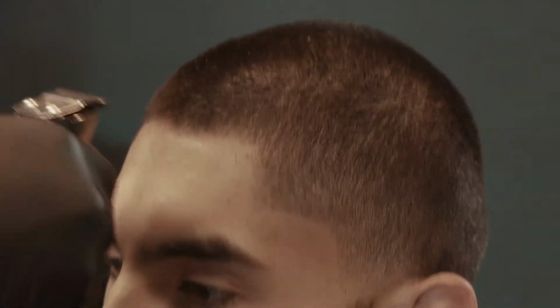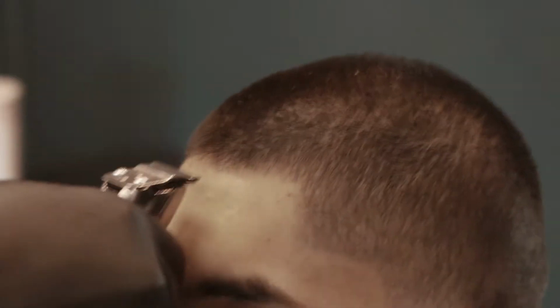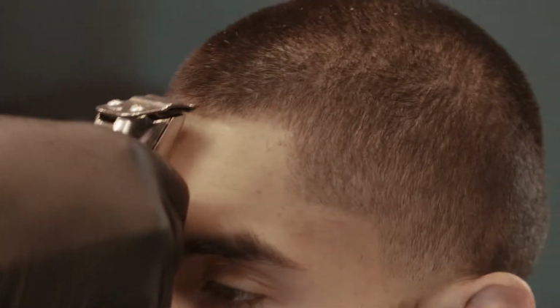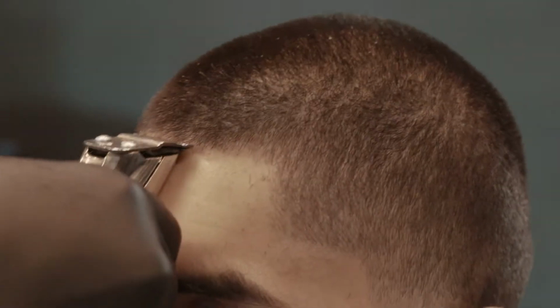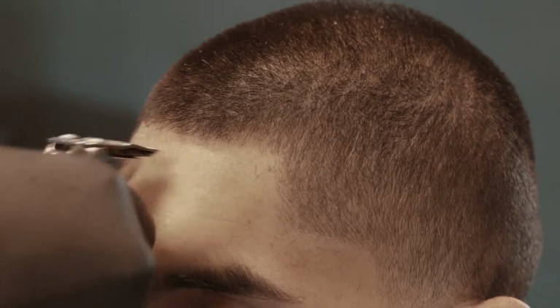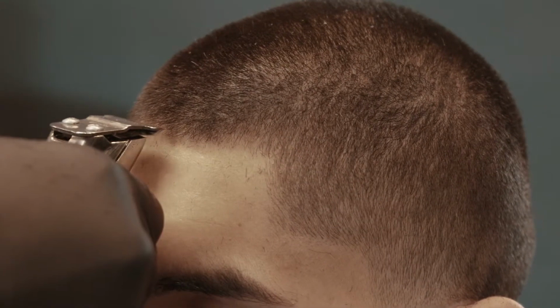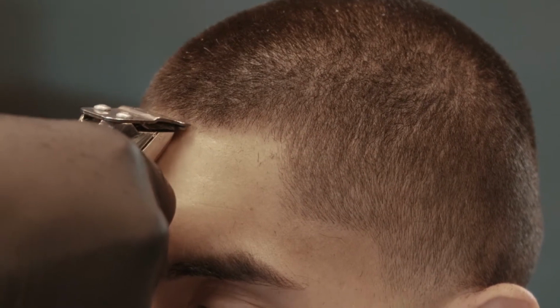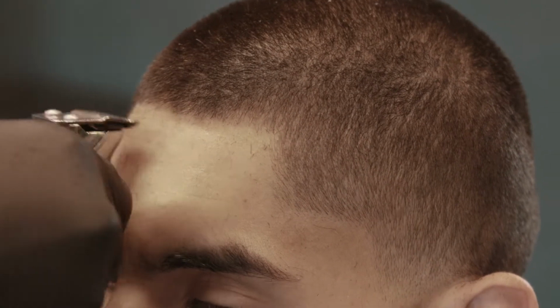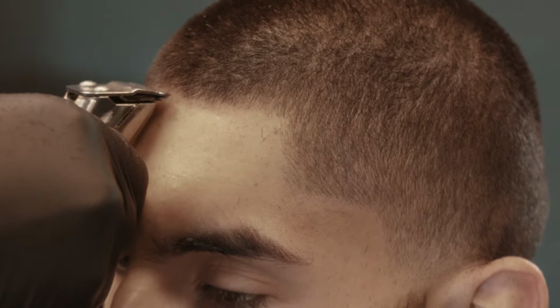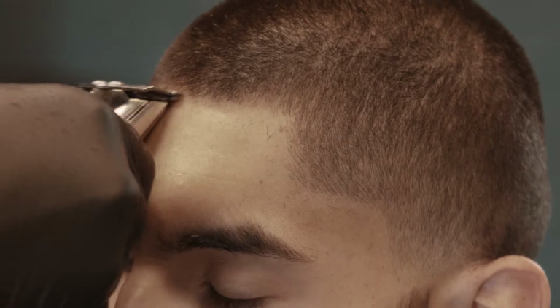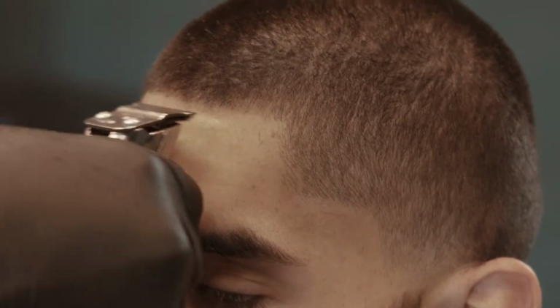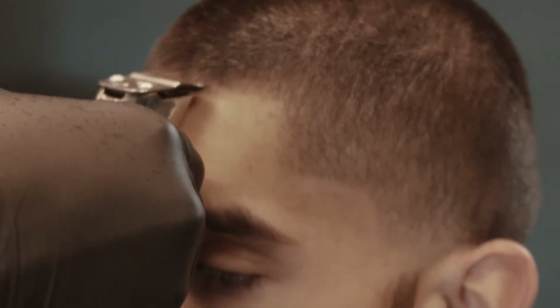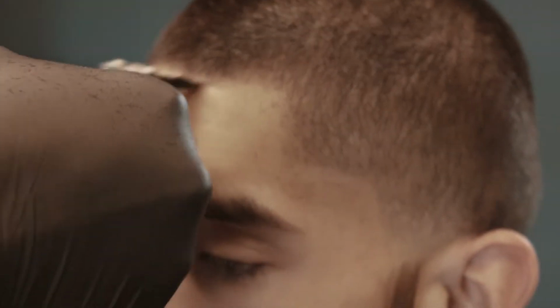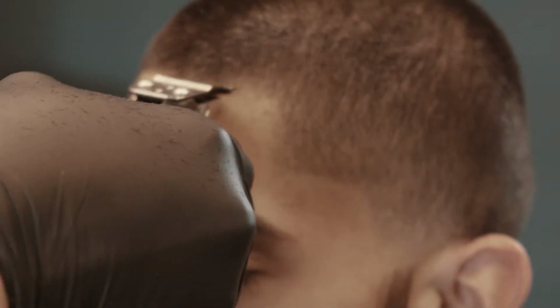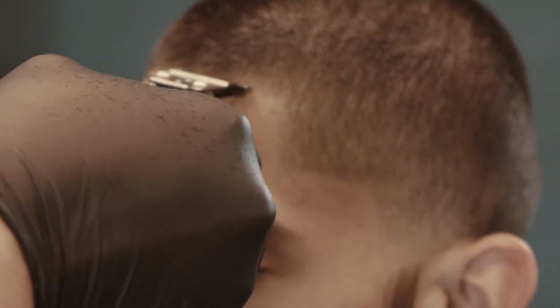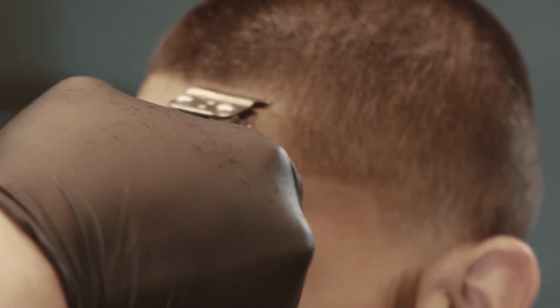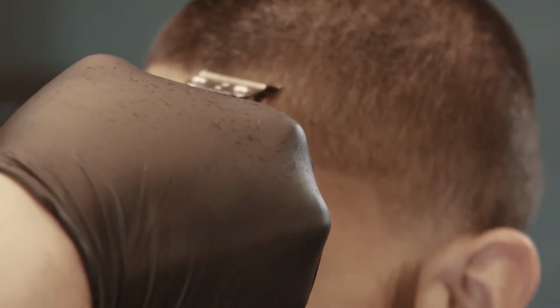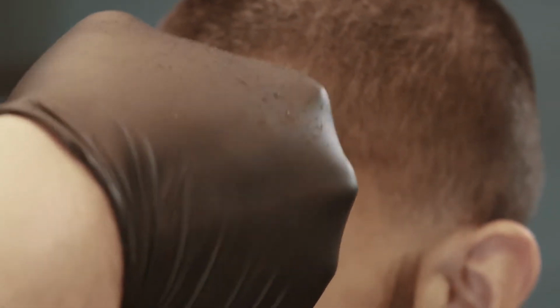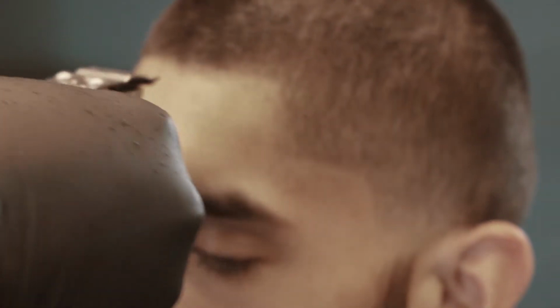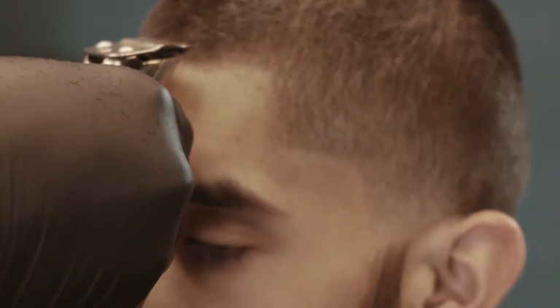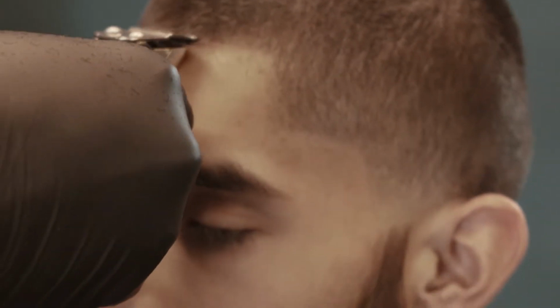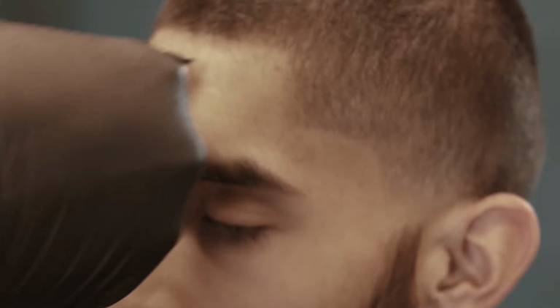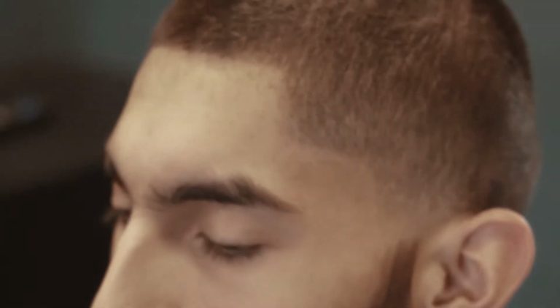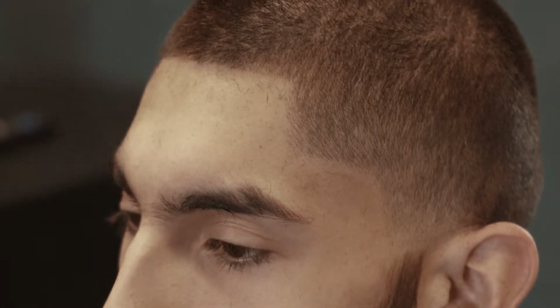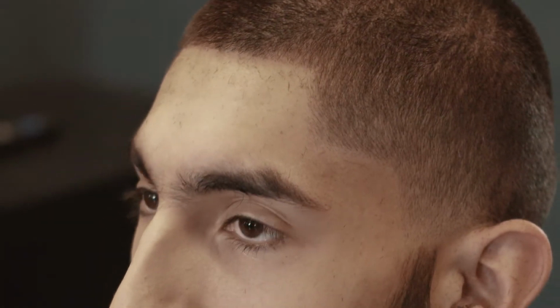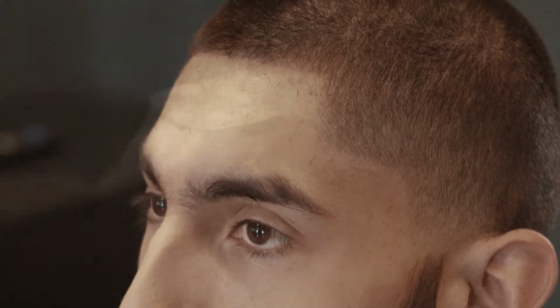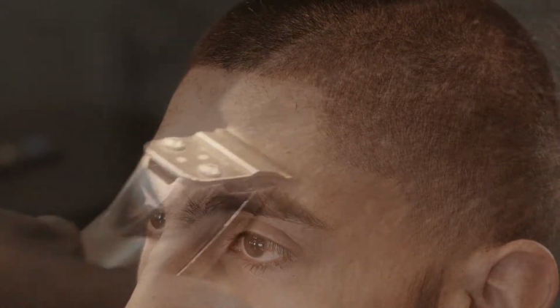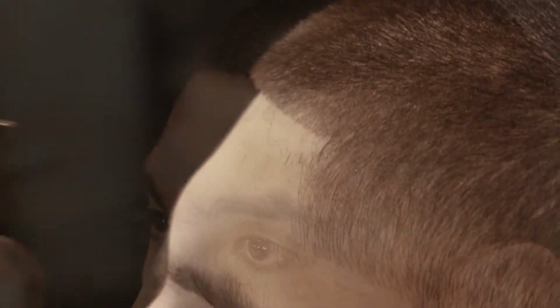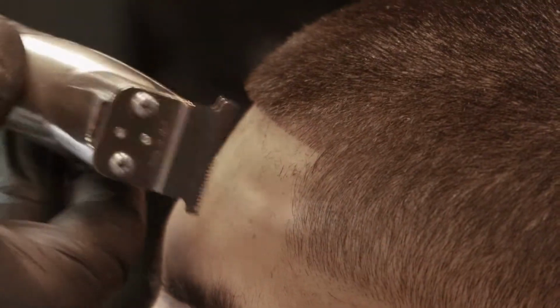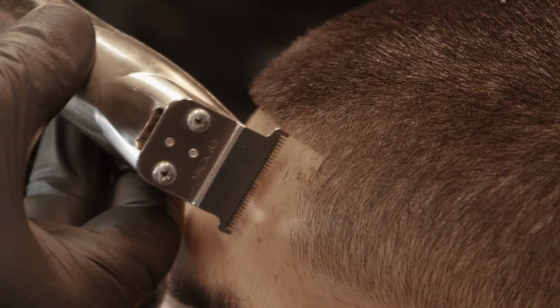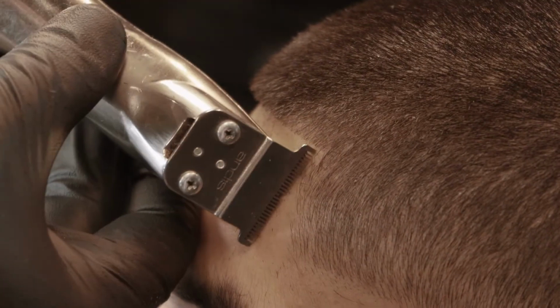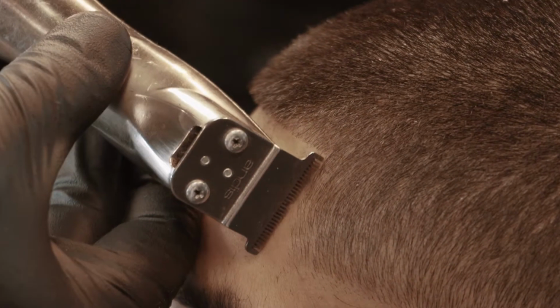So right here, I'm just barely finishing up my haircut. You guys pretty much have seen this. This one's a two on the top, medium-high taper fade, ball taper on the edges. So I felt like this is just a review, so you've seen this already.